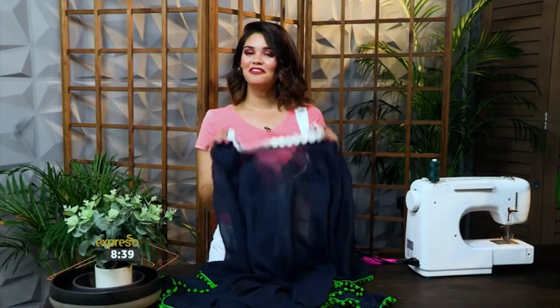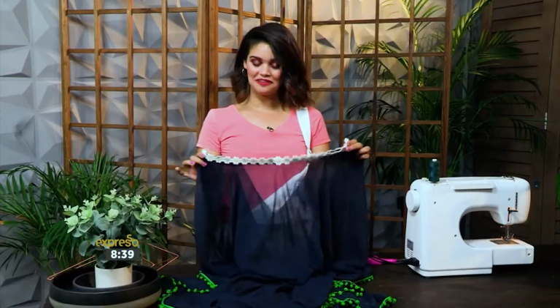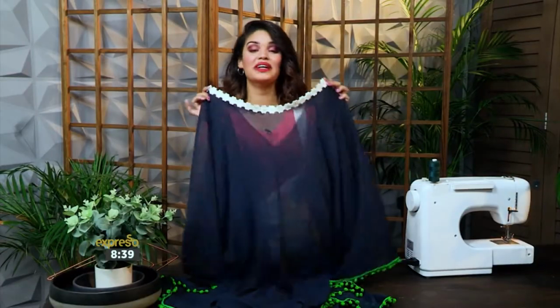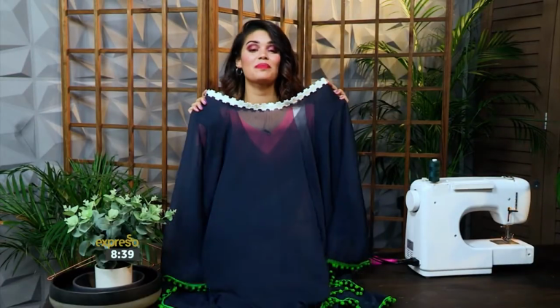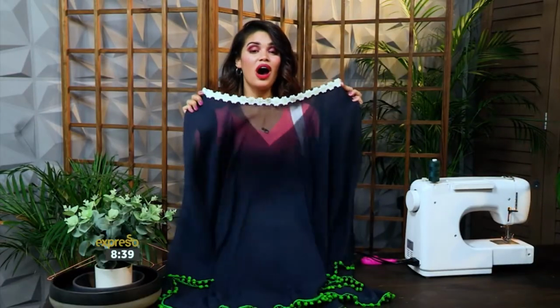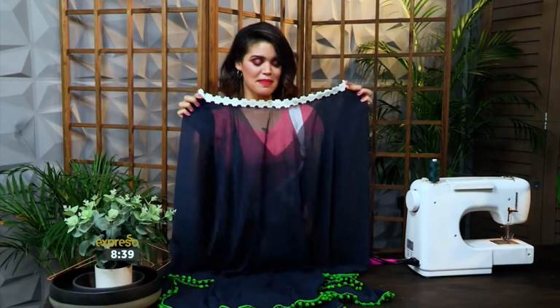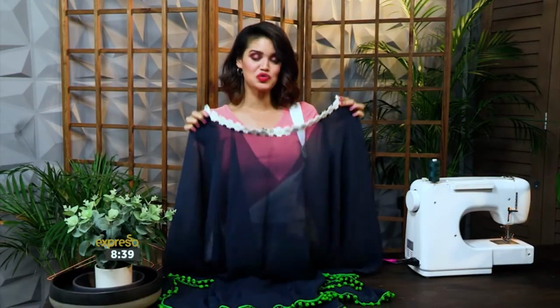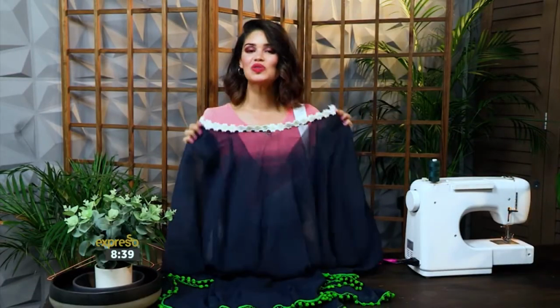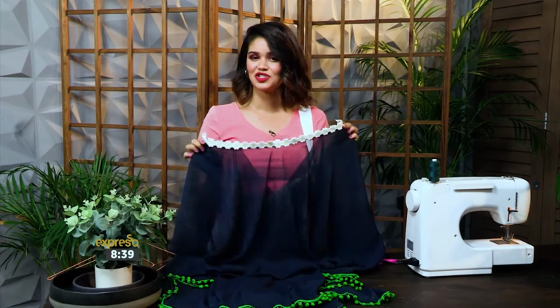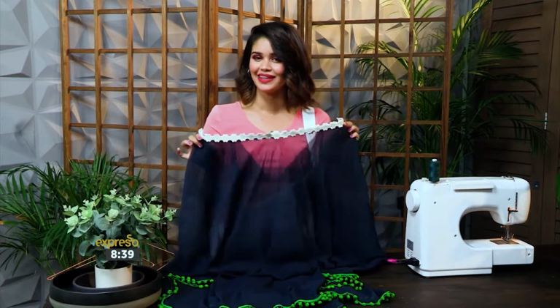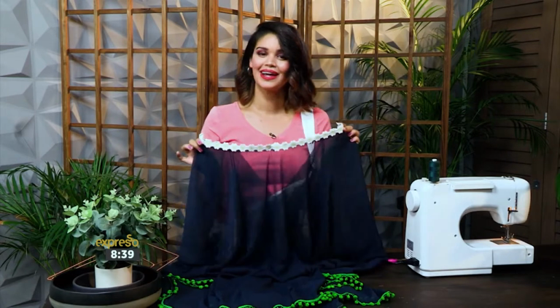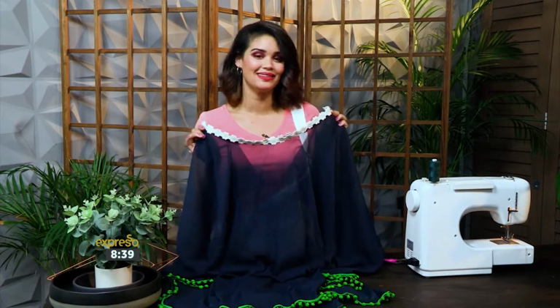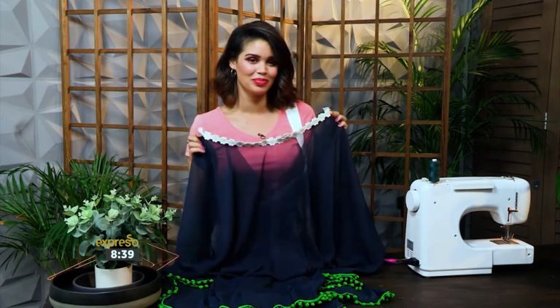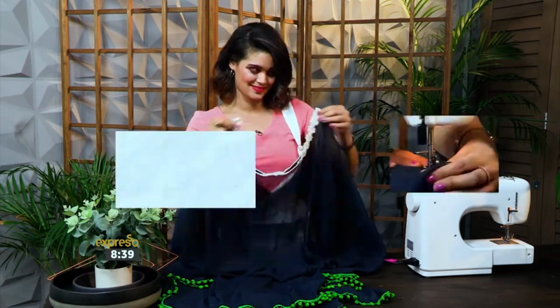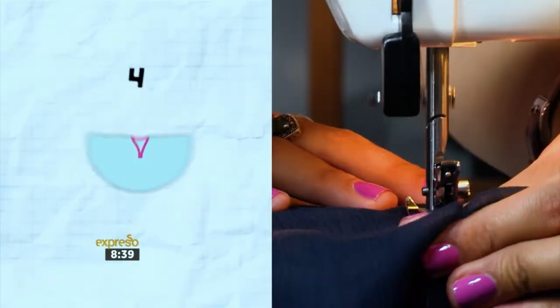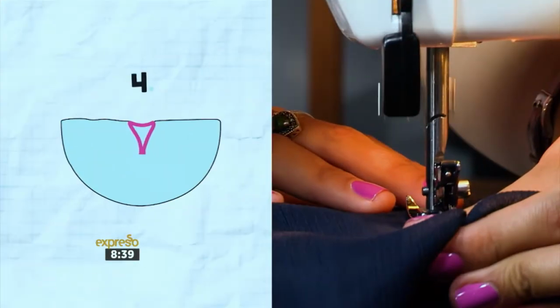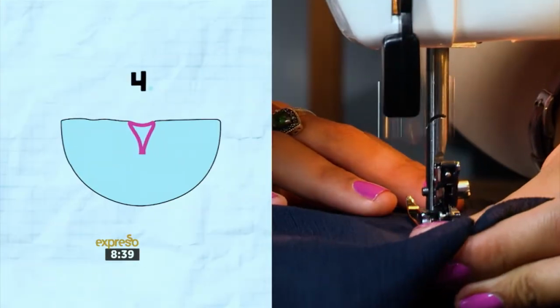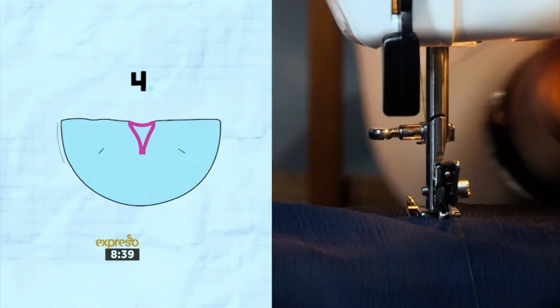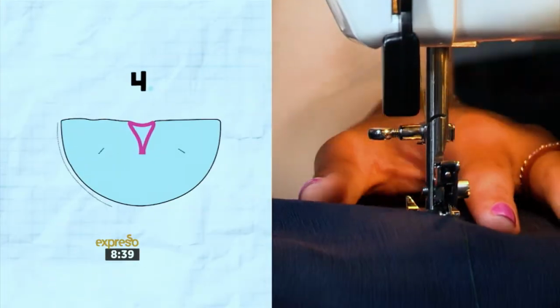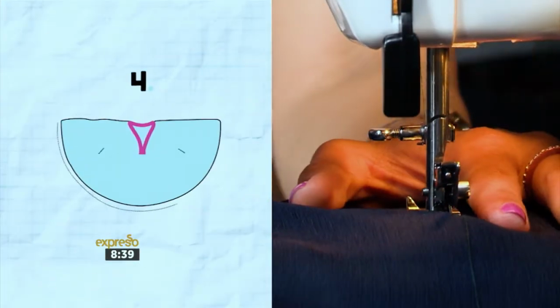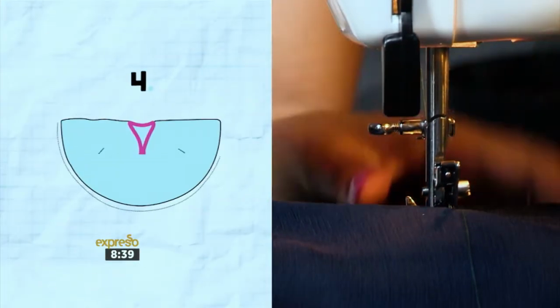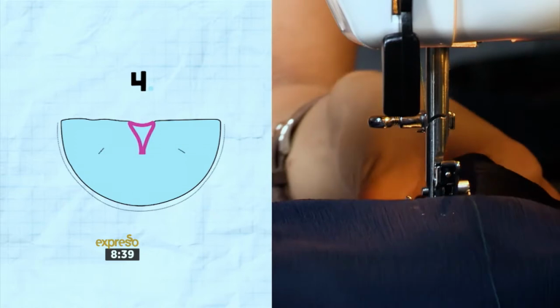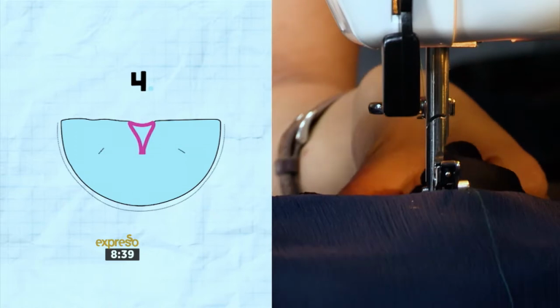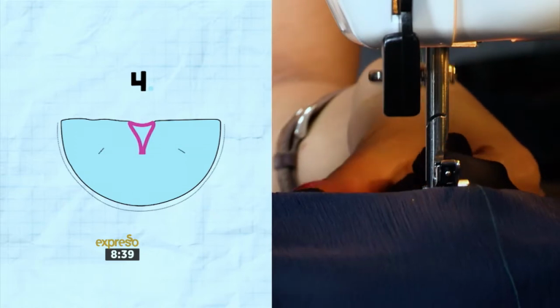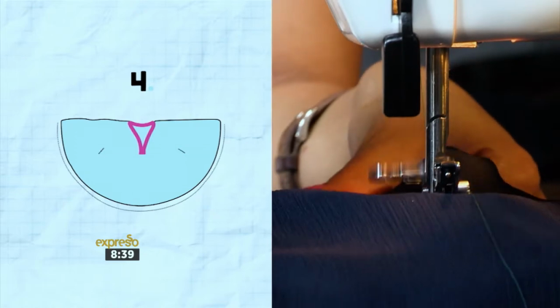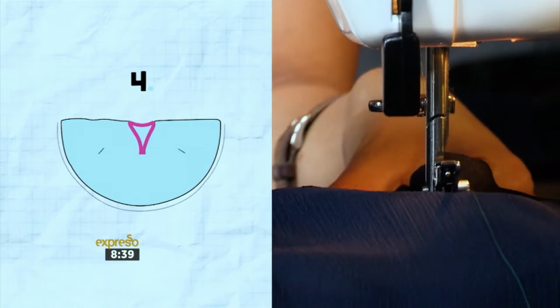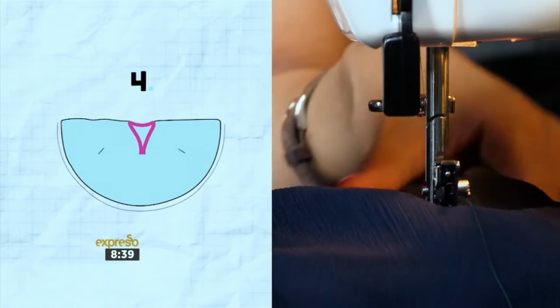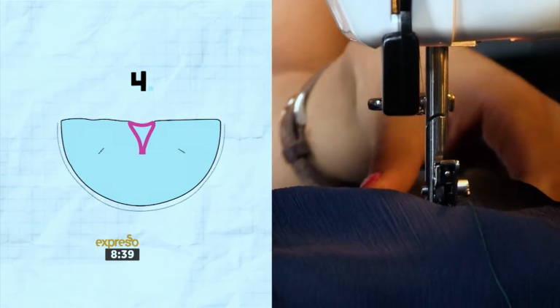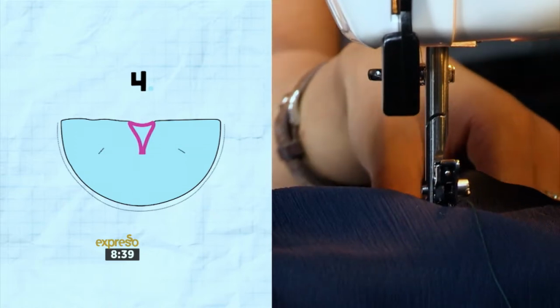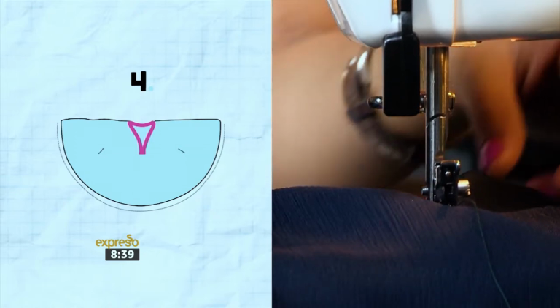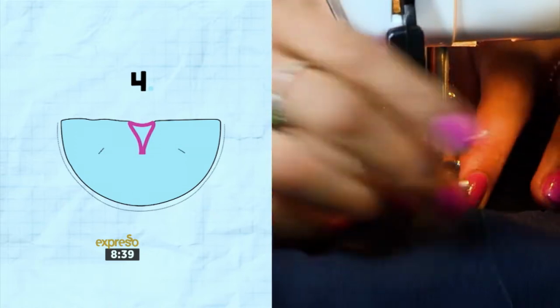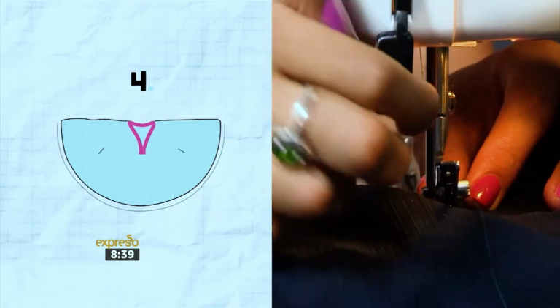Finally, fold the cover-up in half and make two small stitches on either side beneath the armpit. These little stitches will keep the cover-up from sliding around when you're wearing it and keep the sides from being completely open and exposed.